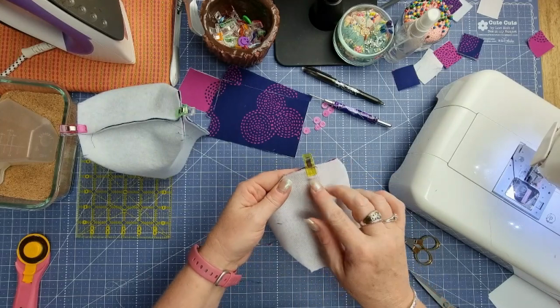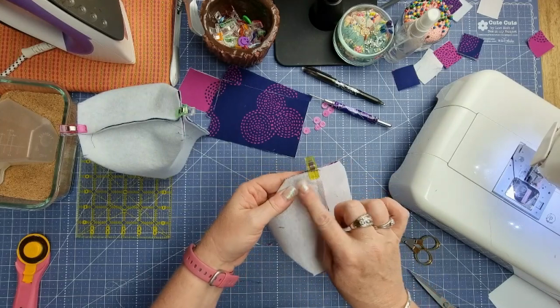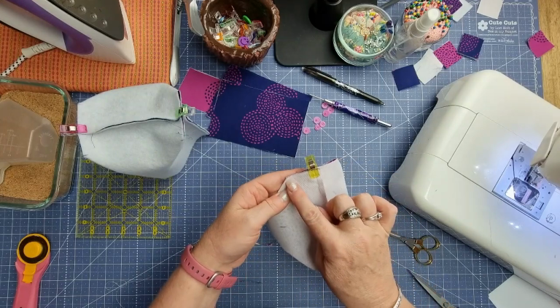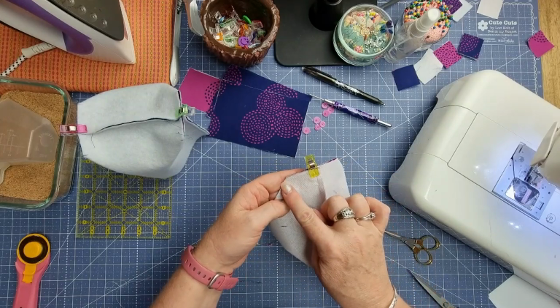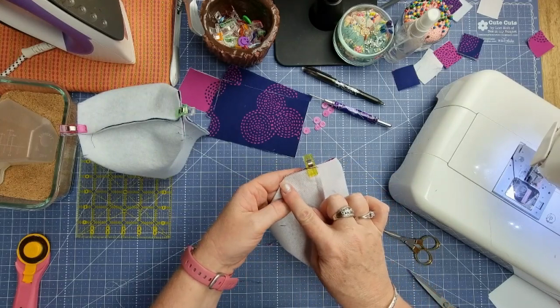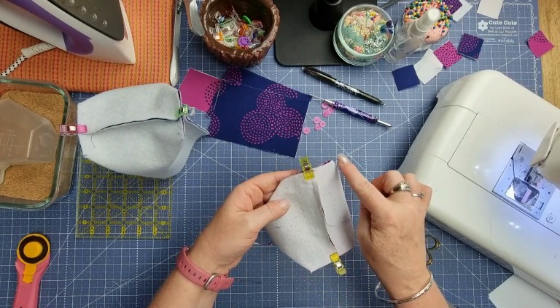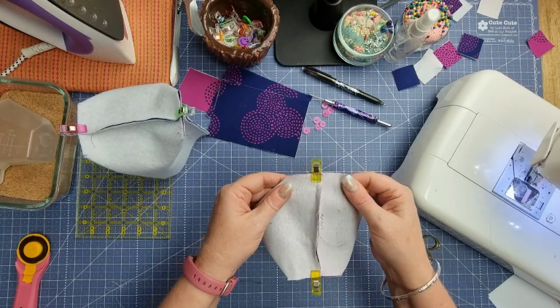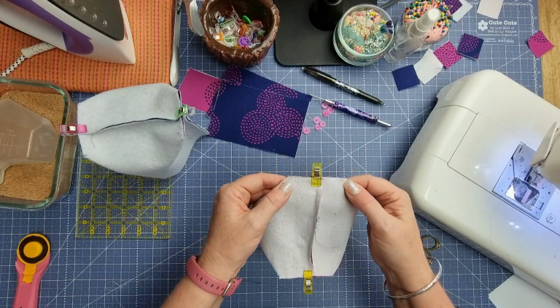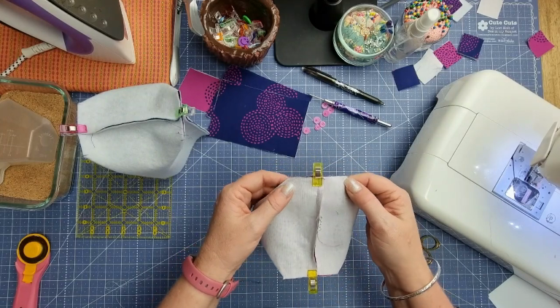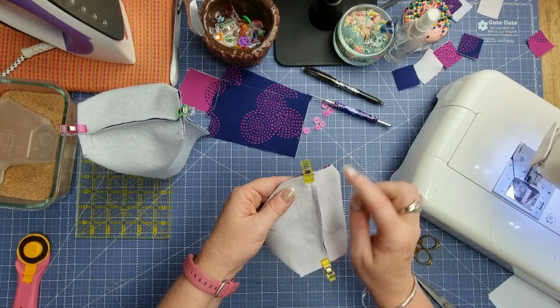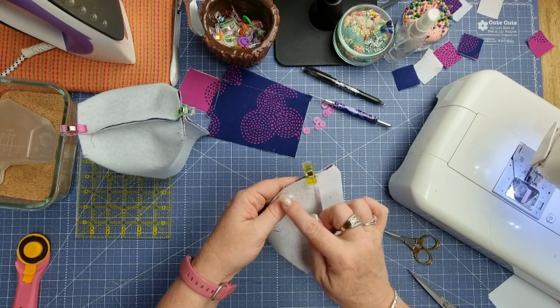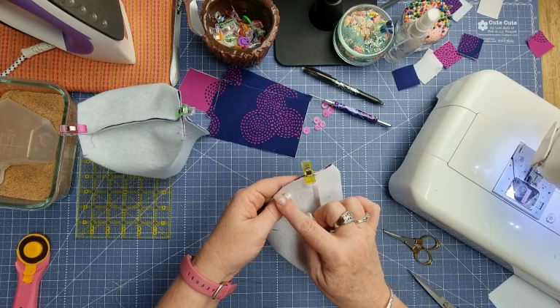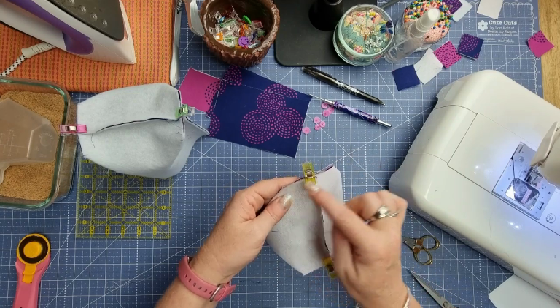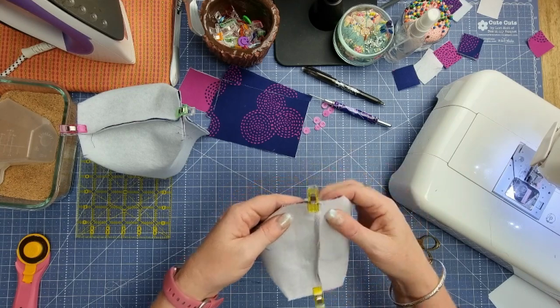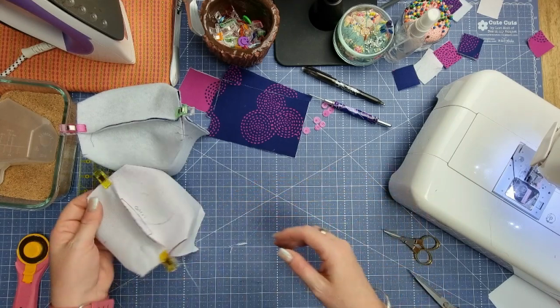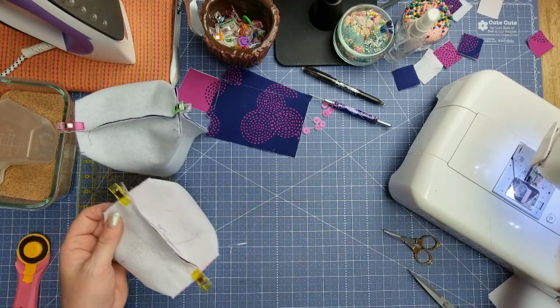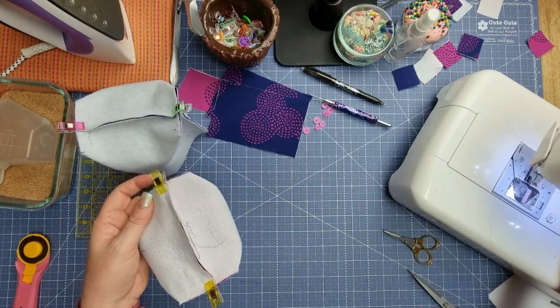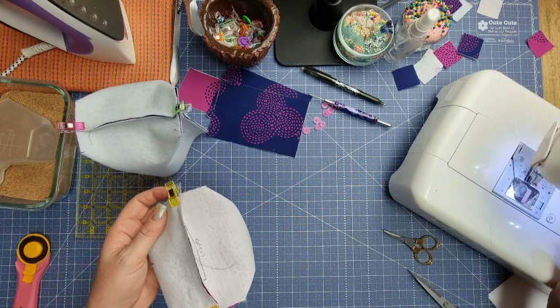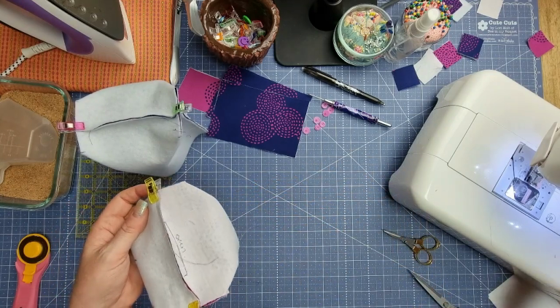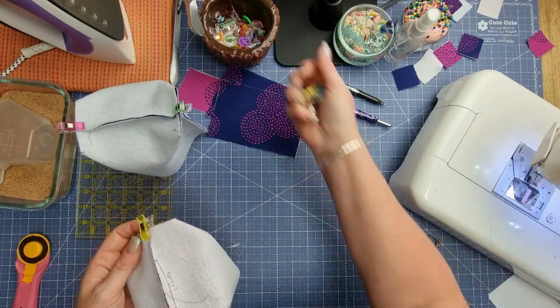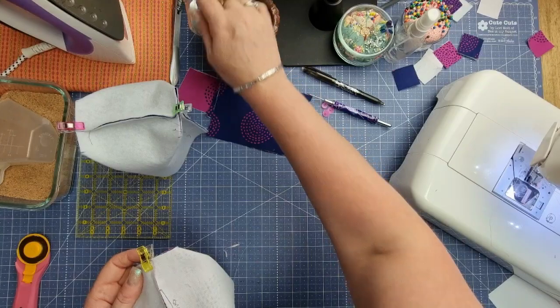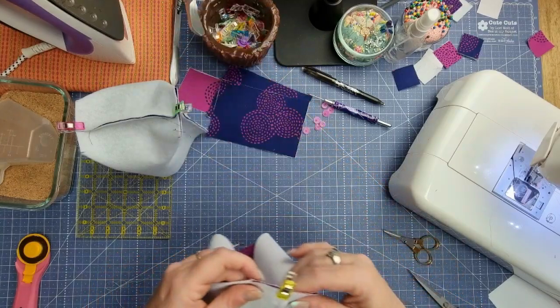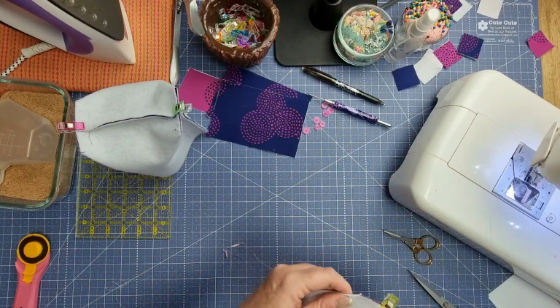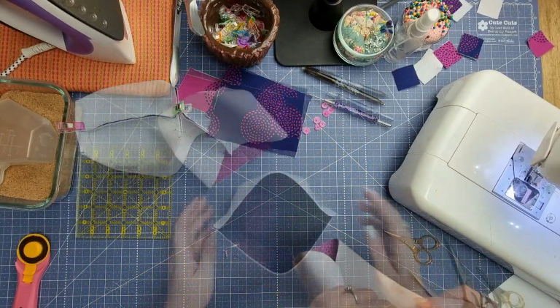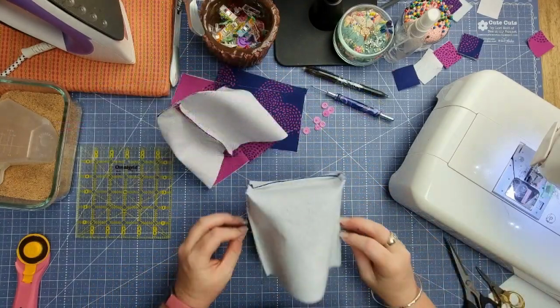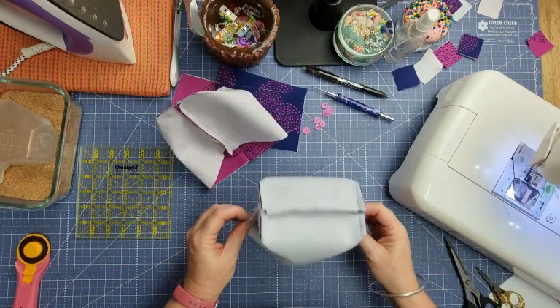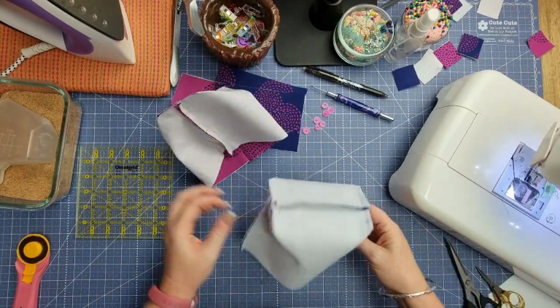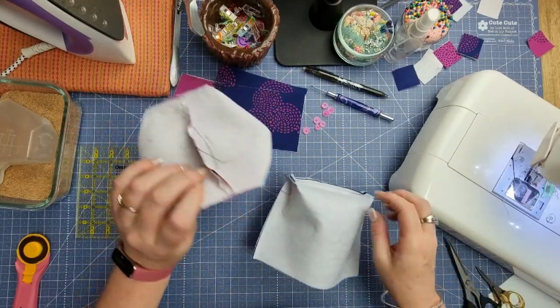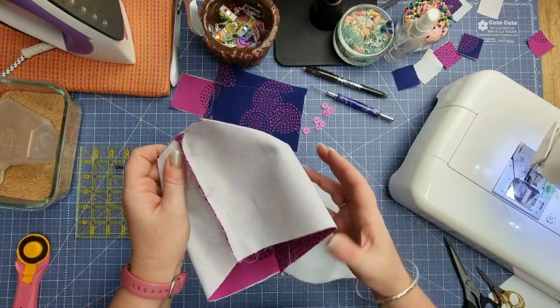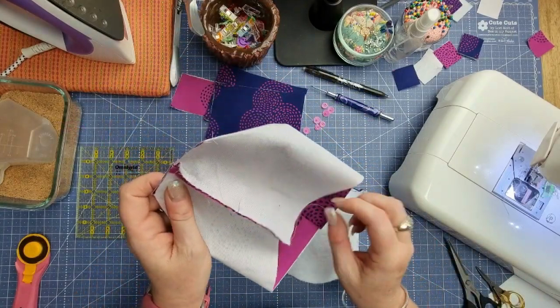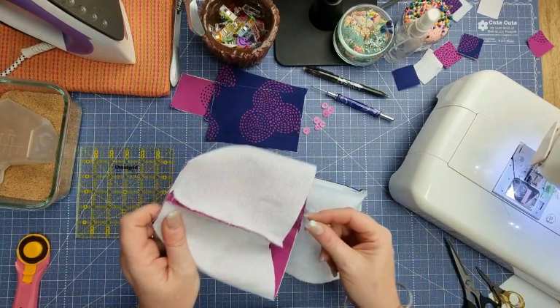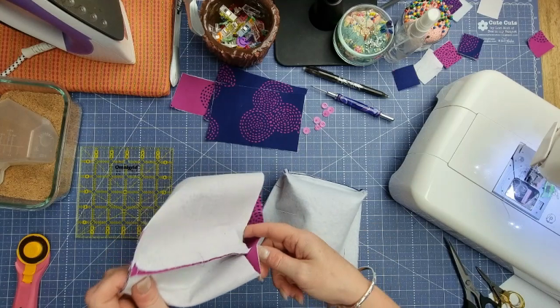Head back over to the sewing machine and sew straight across using a quarter inch seam allowance, back stitching at the beginning and end. Do that for both the lining and the exterior. Once those are sewn together, get rid of all your long threads.